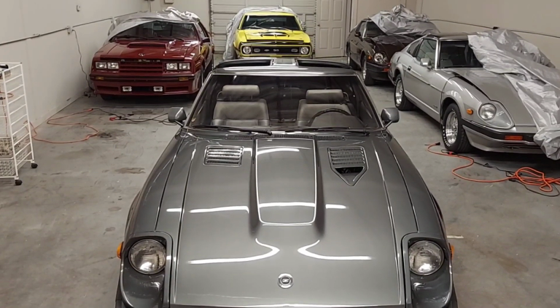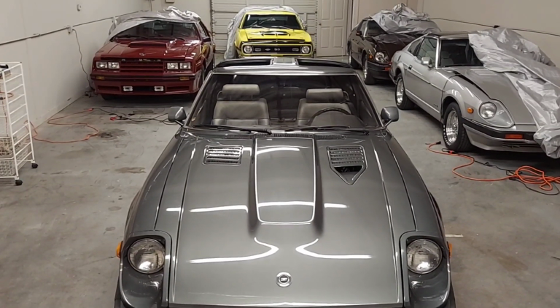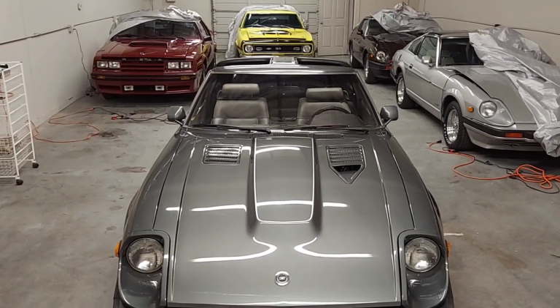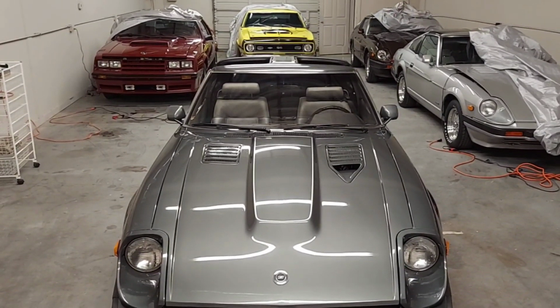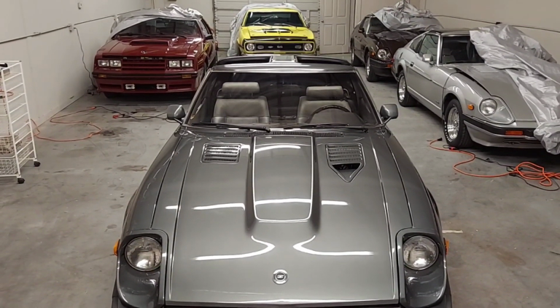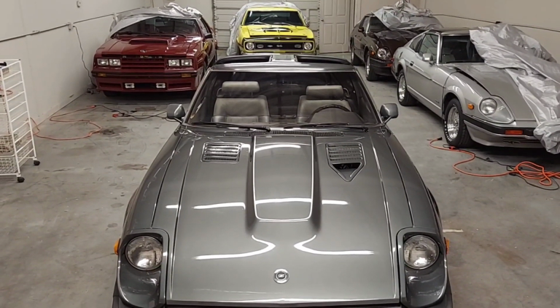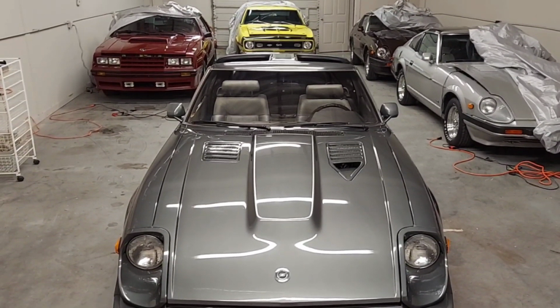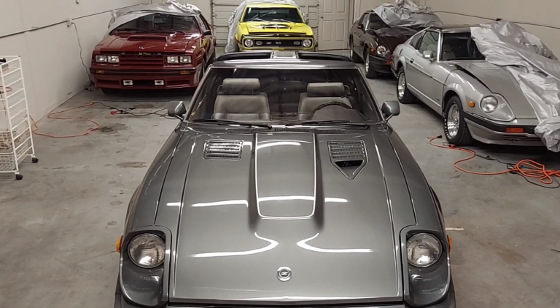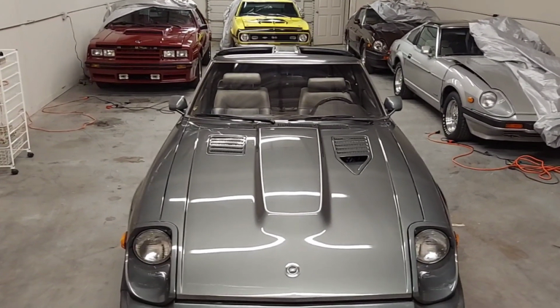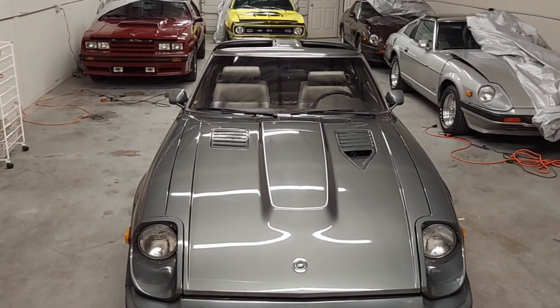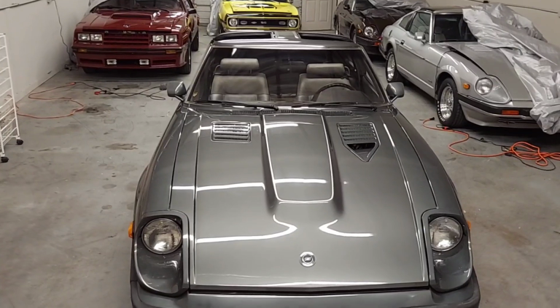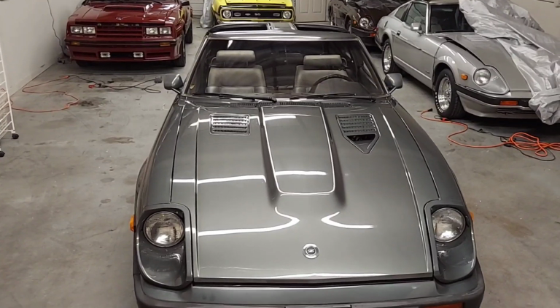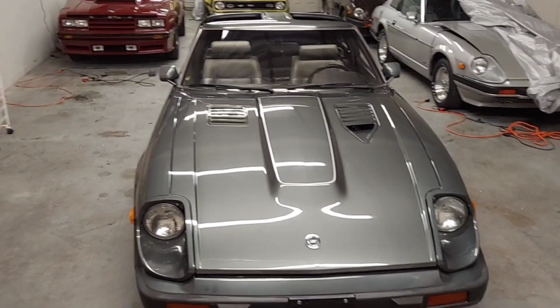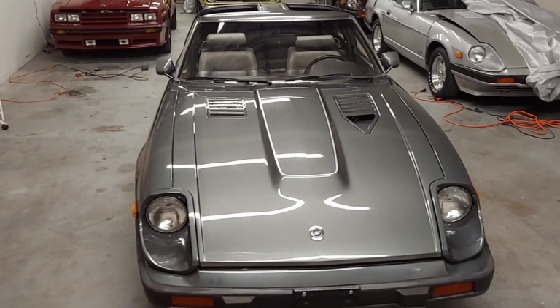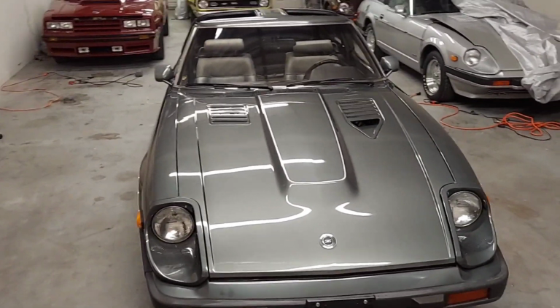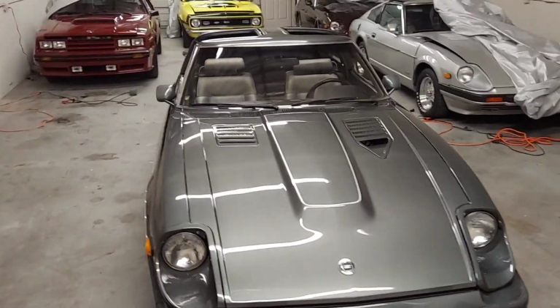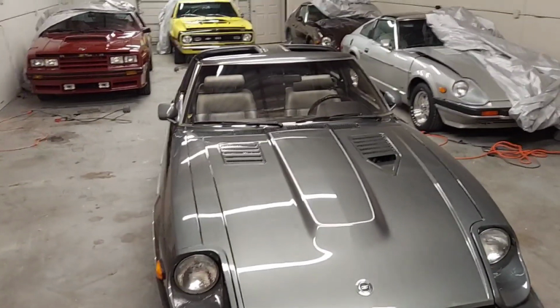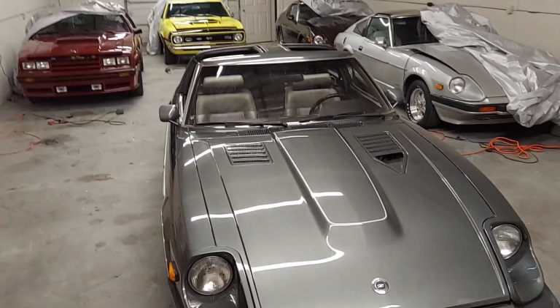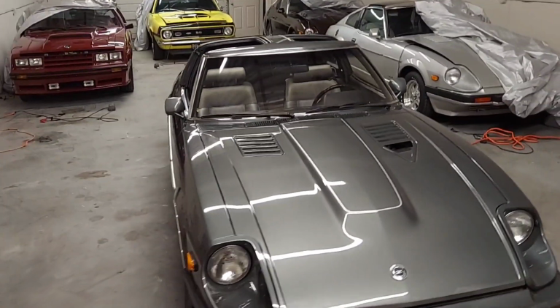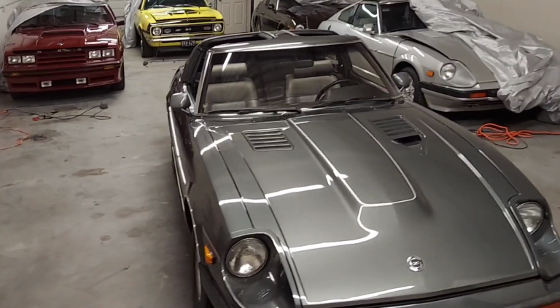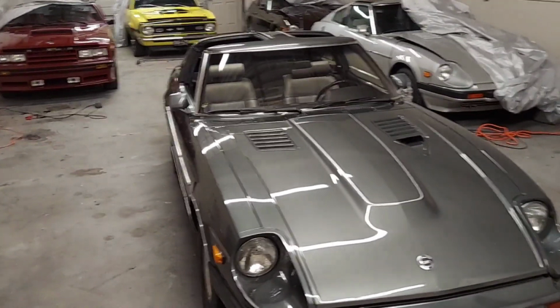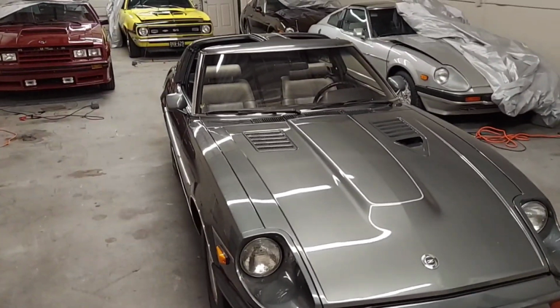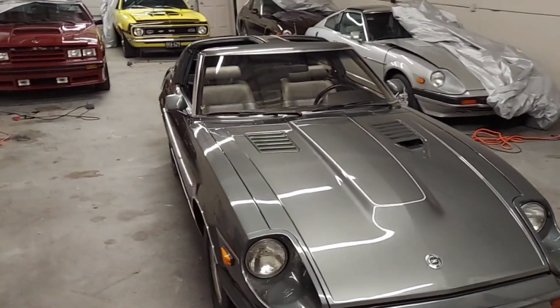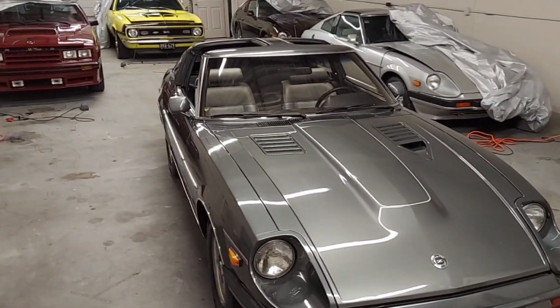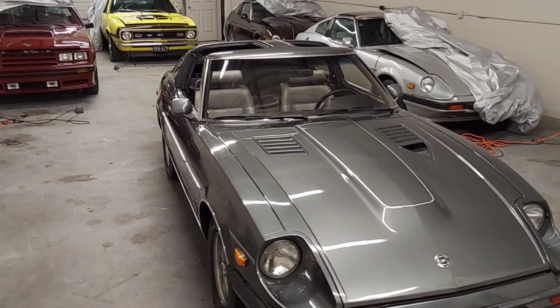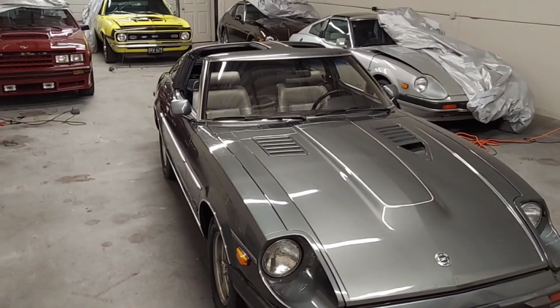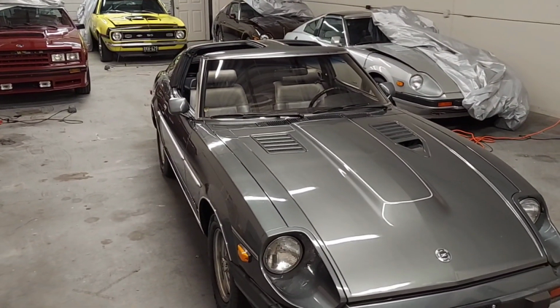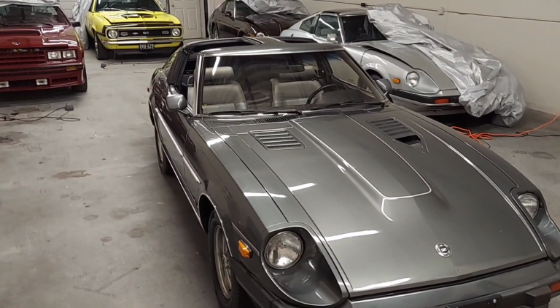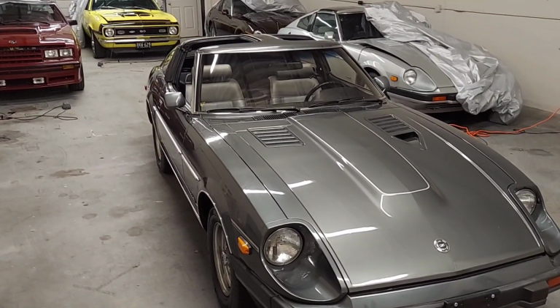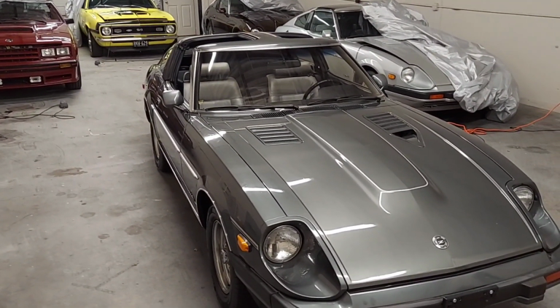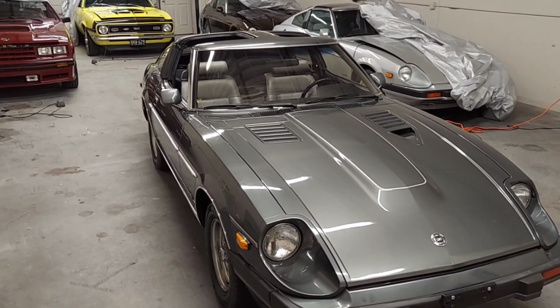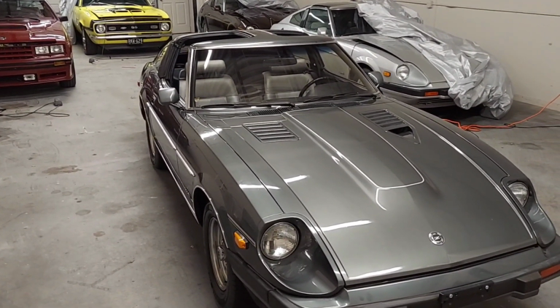Greetings YouTube, coming to you from one of my little car caves here in Dallas, Texas. Today I have this absolutely stunning 1983 Datsun 280ZX.